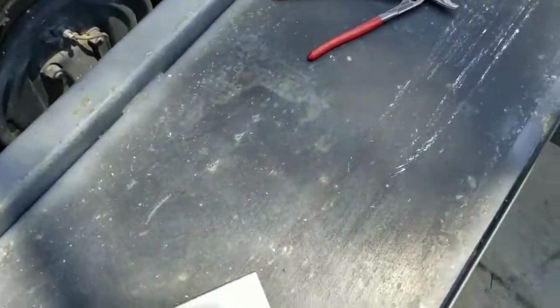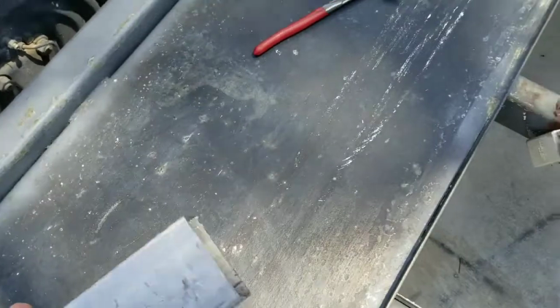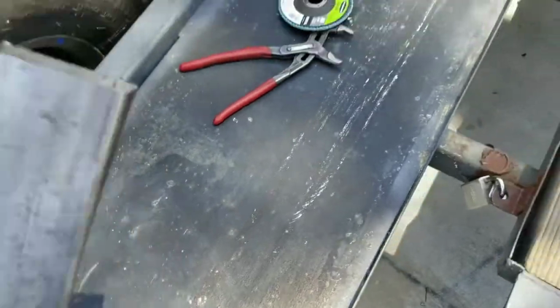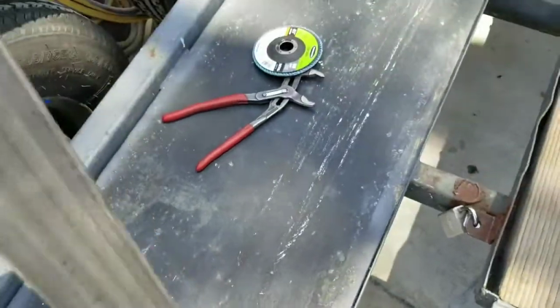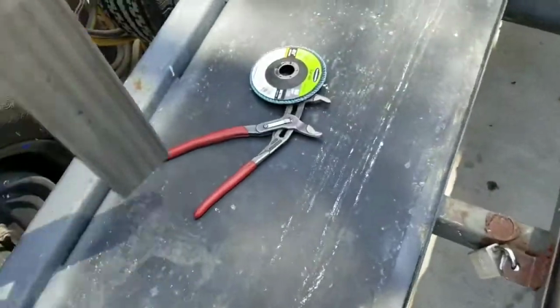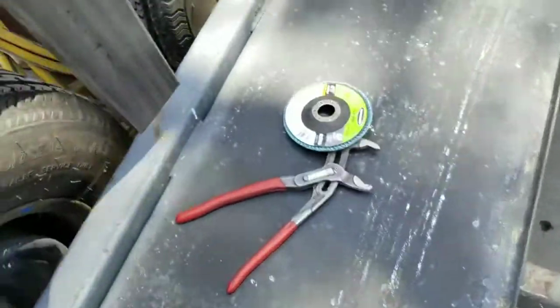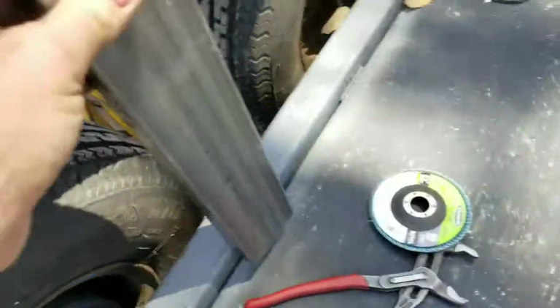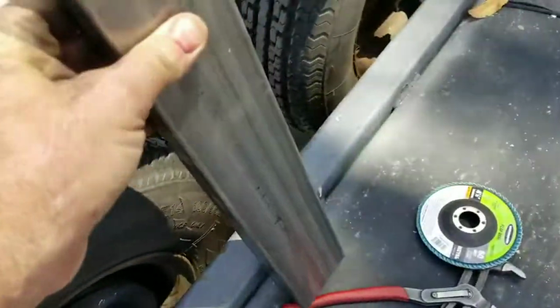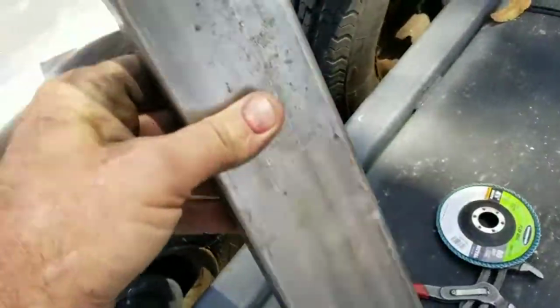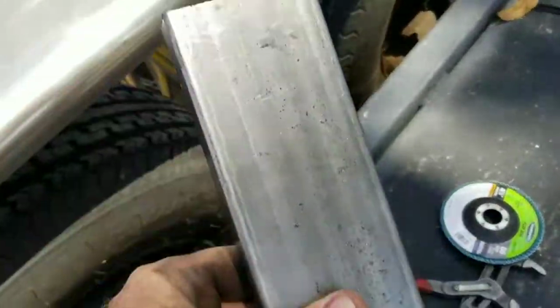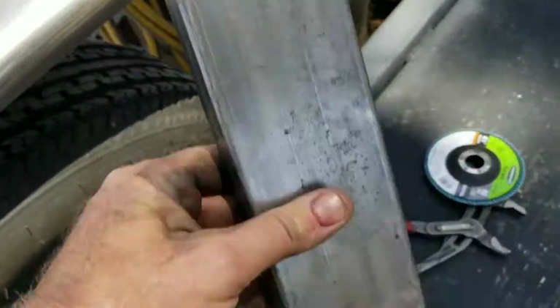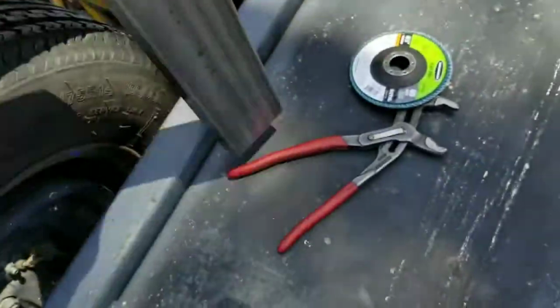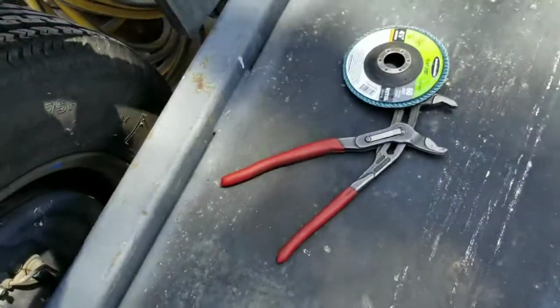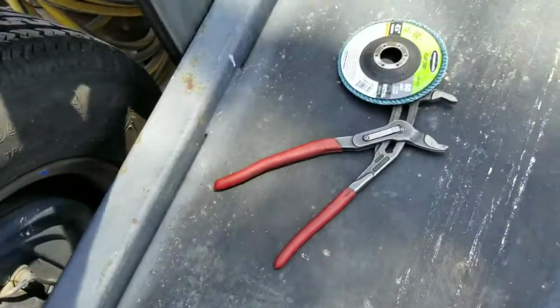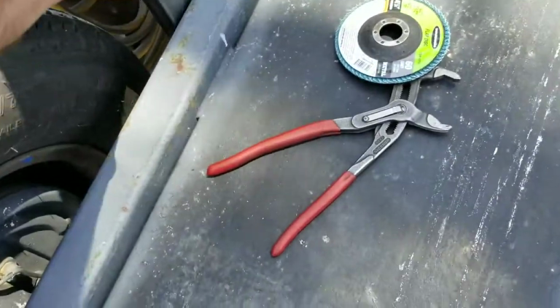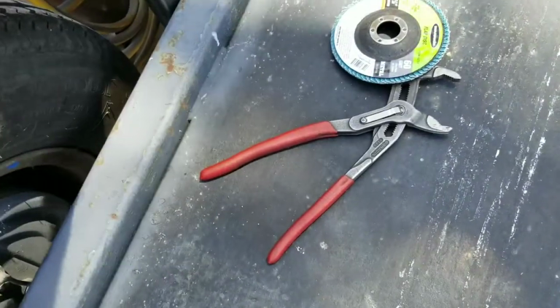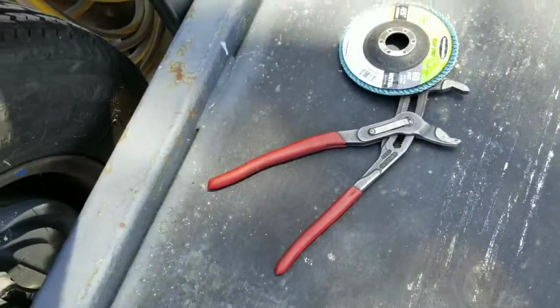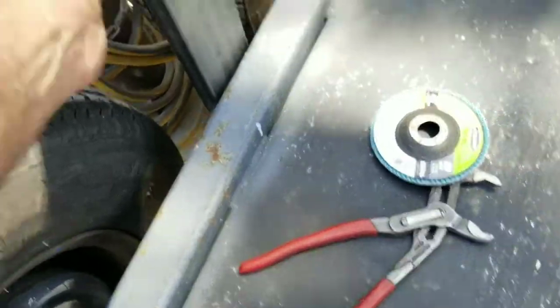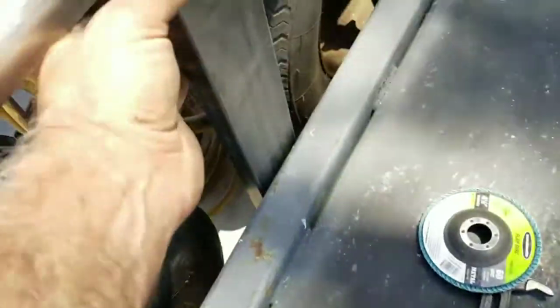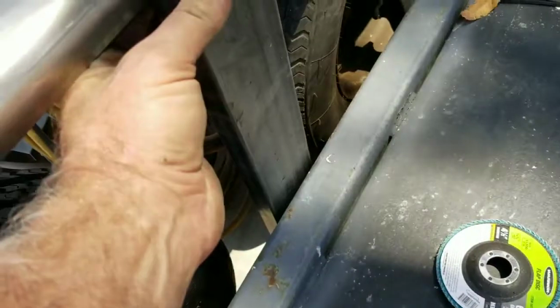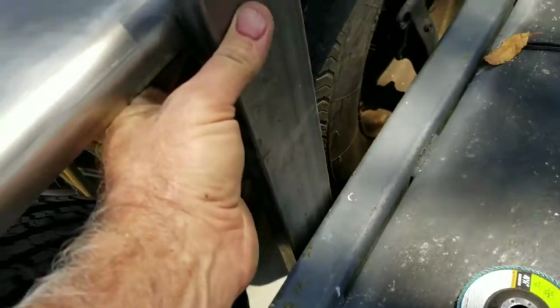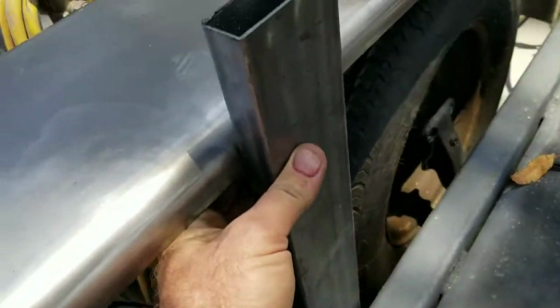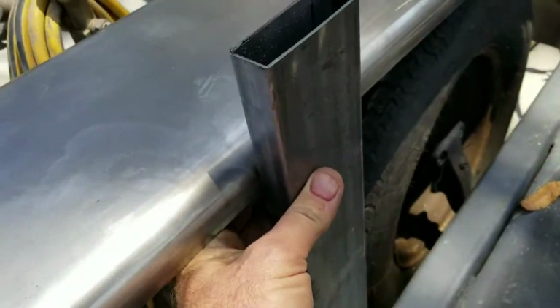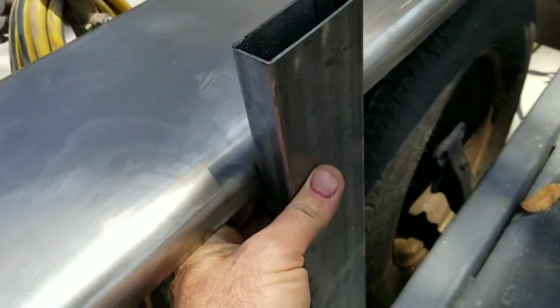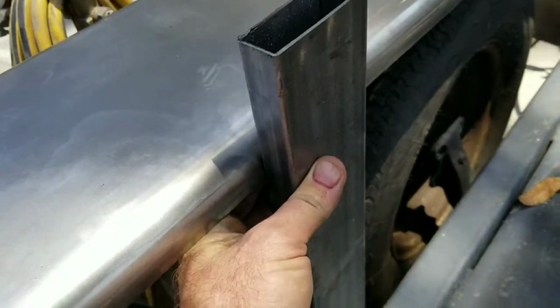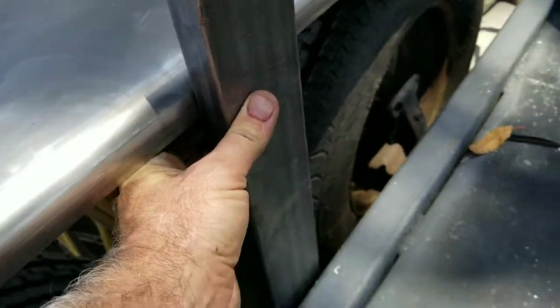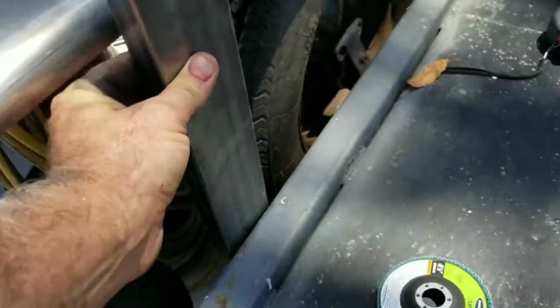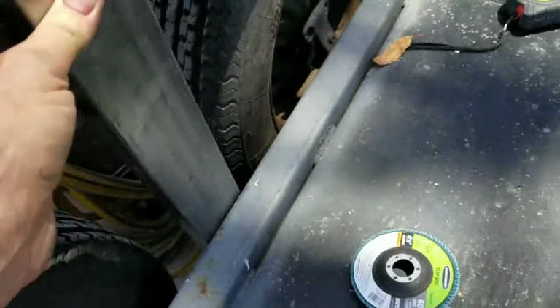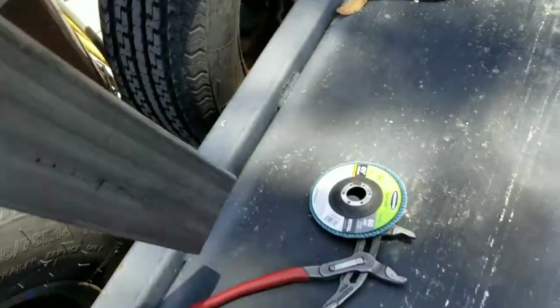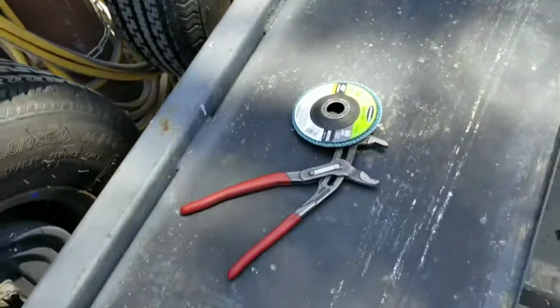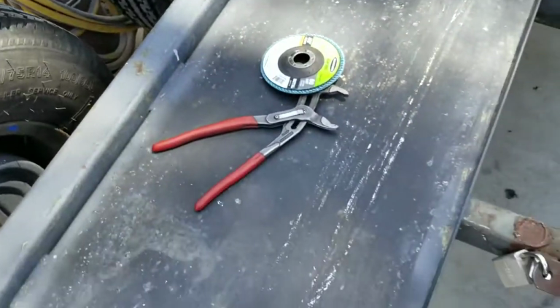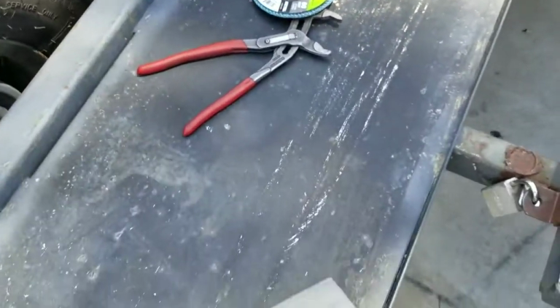So we're actually going to go ahead and cut these pieces, put them between the tires, and tuck them up under the fender here. We'll see how that turns out.